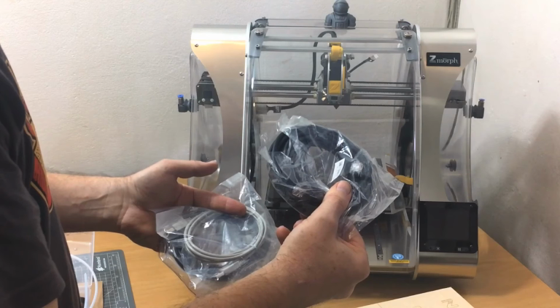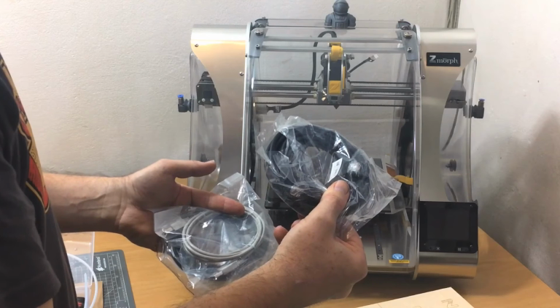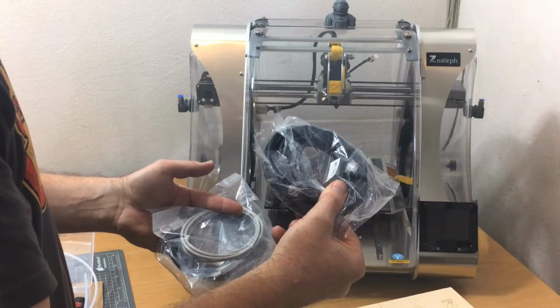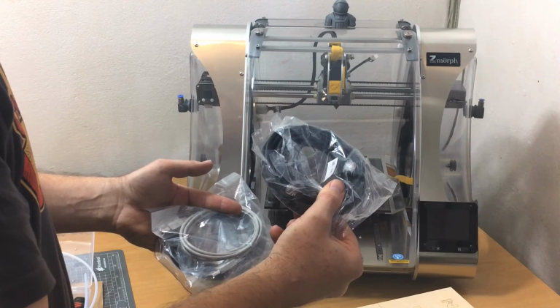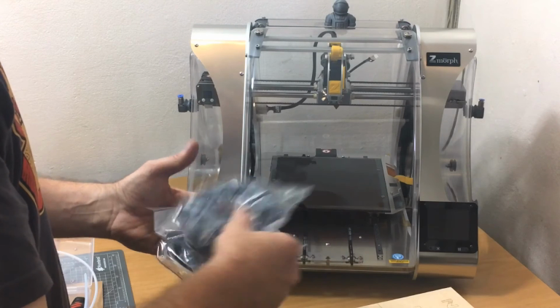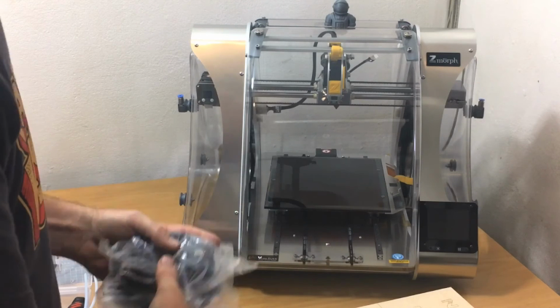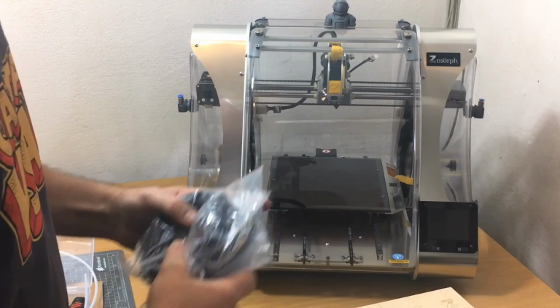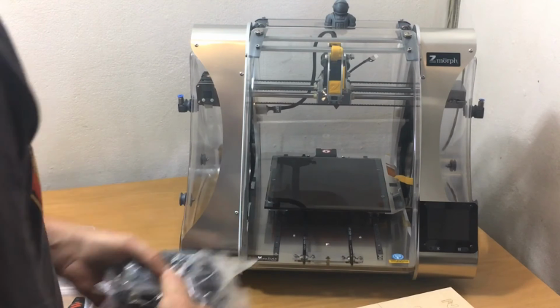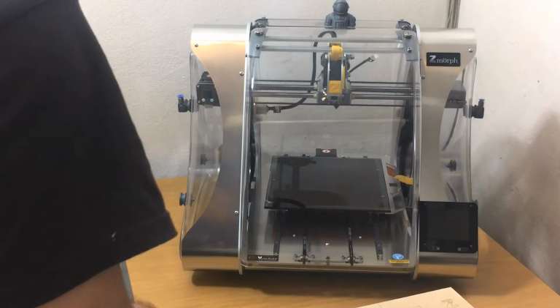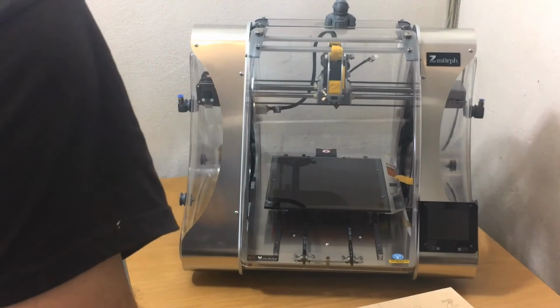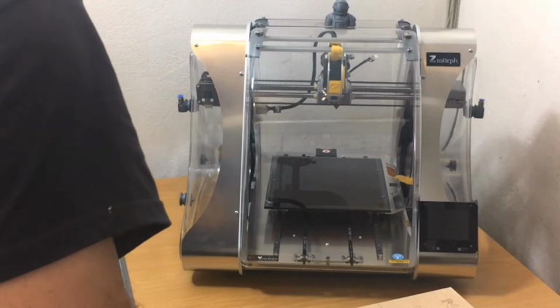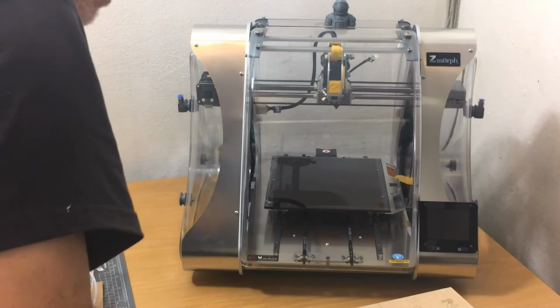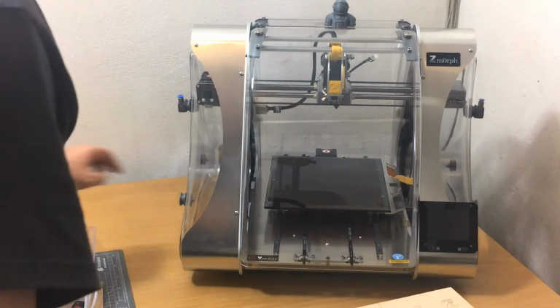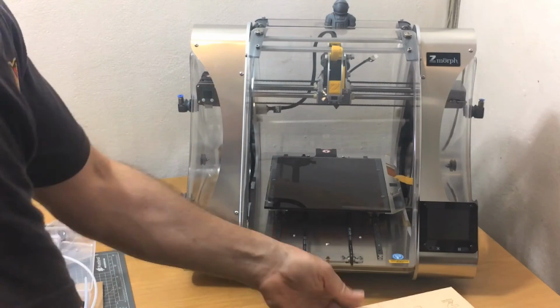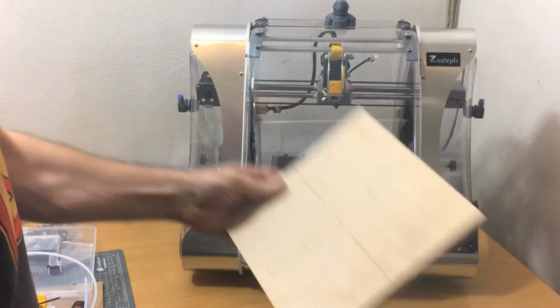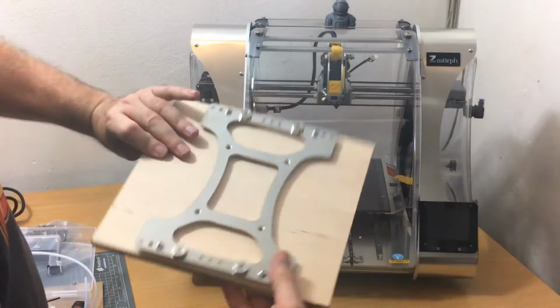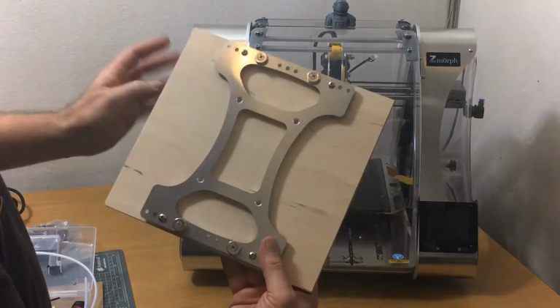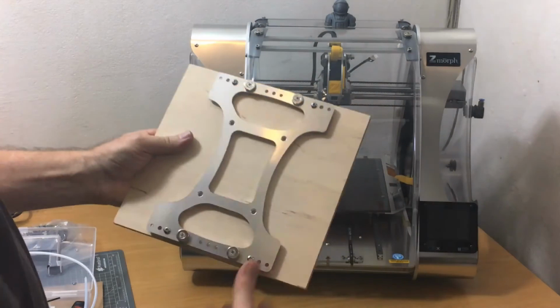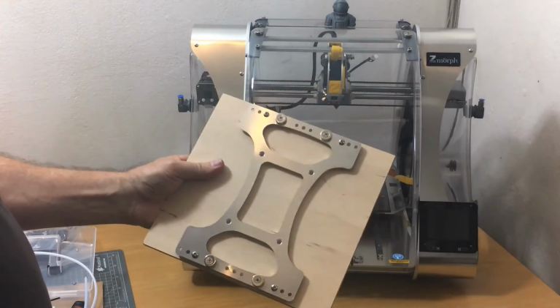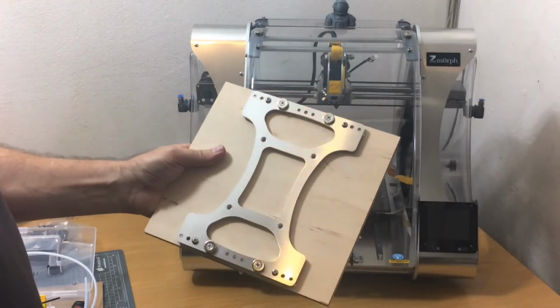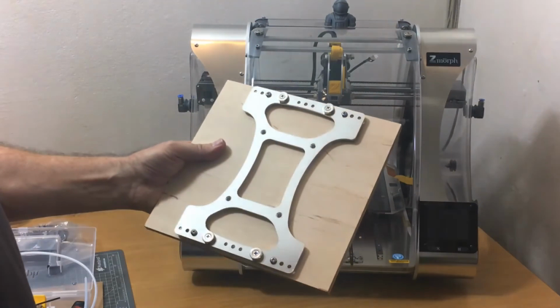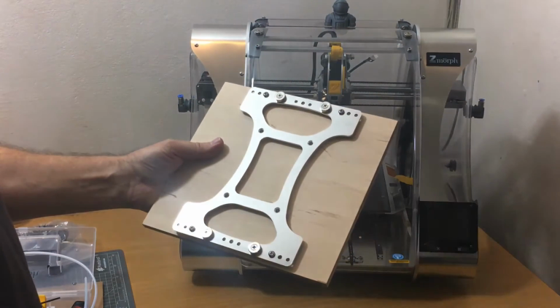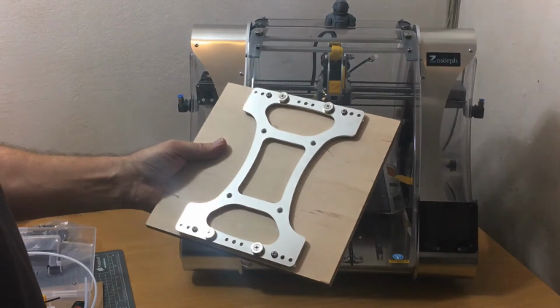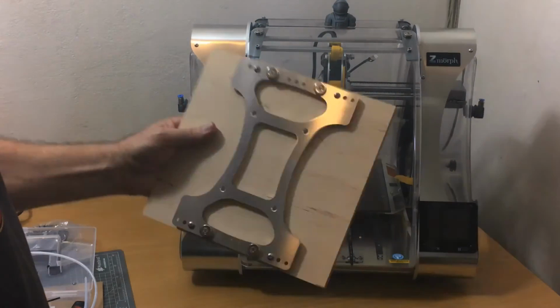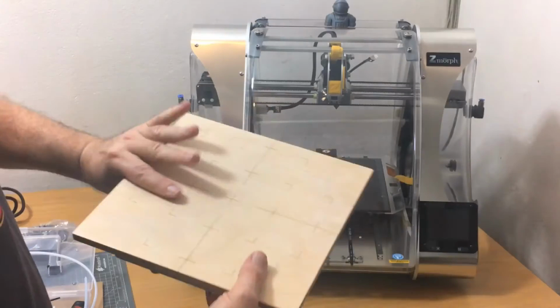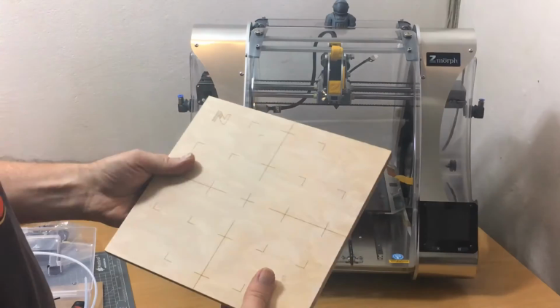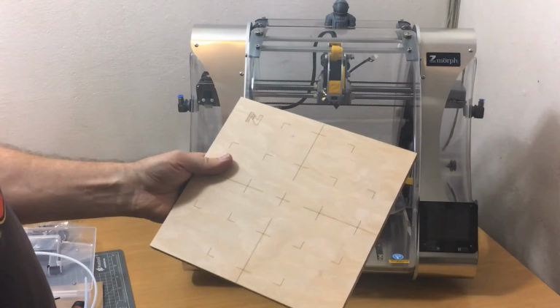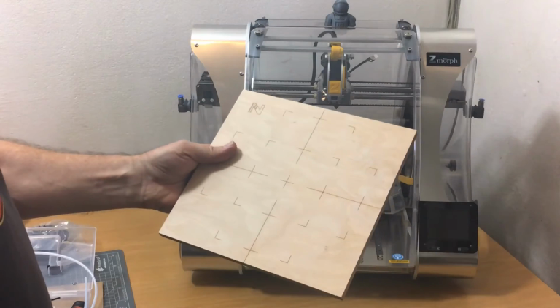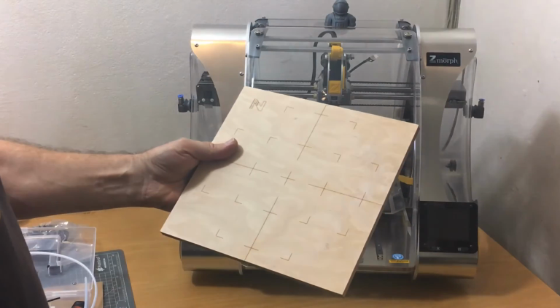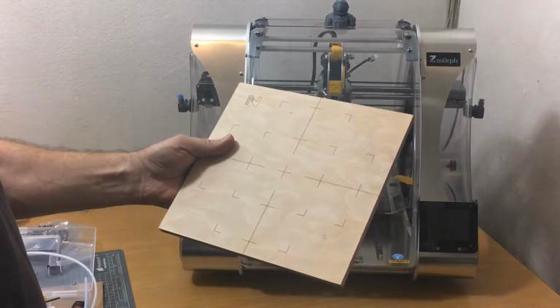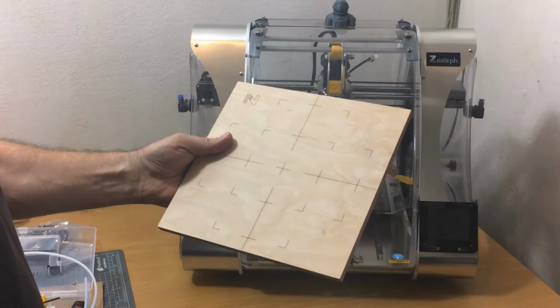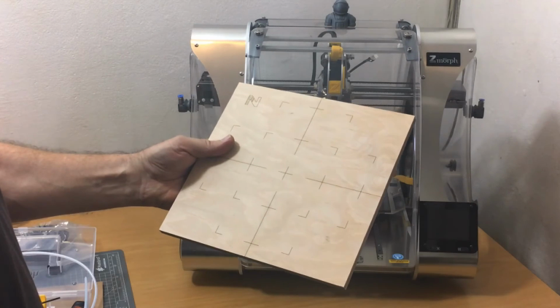Continuing on: USB cable, correct power cable for South Africa, and a network cable — UDP 5 meter Cat 5, 100 meg only.